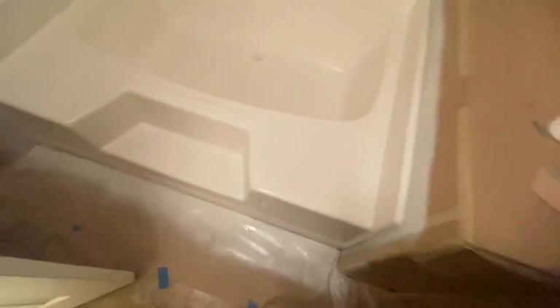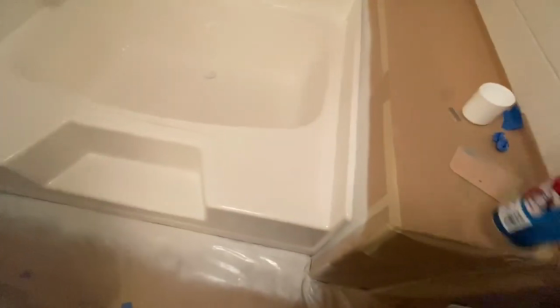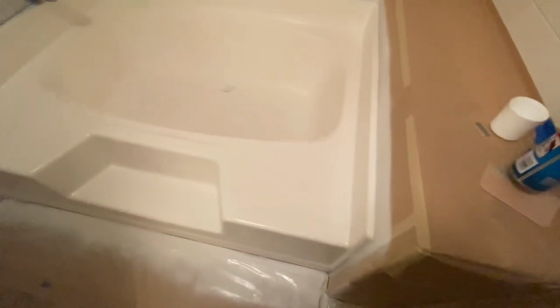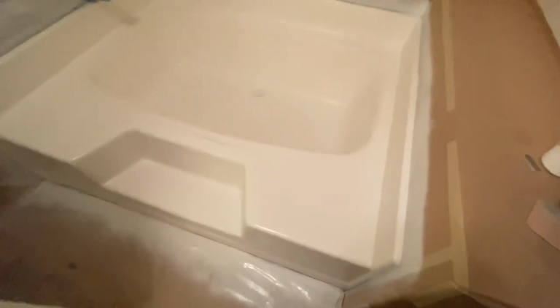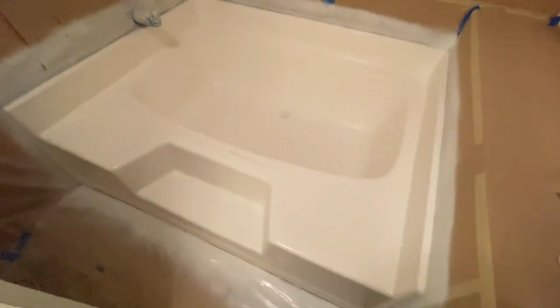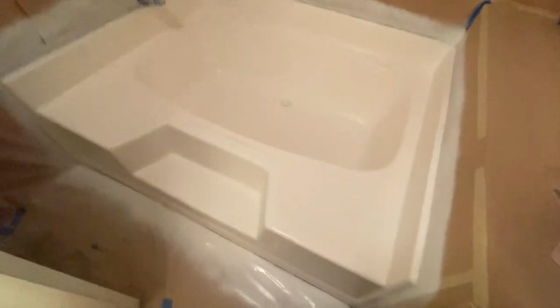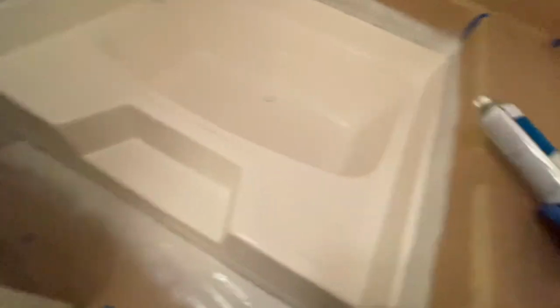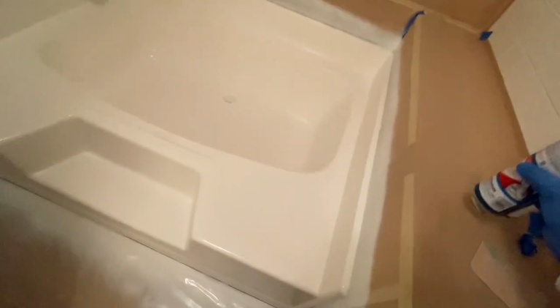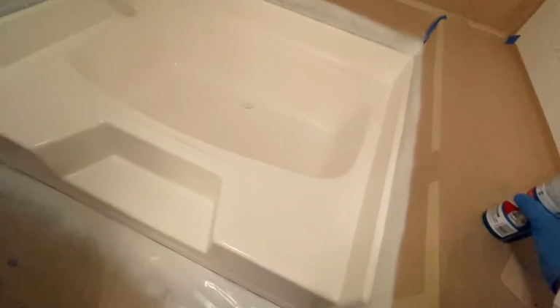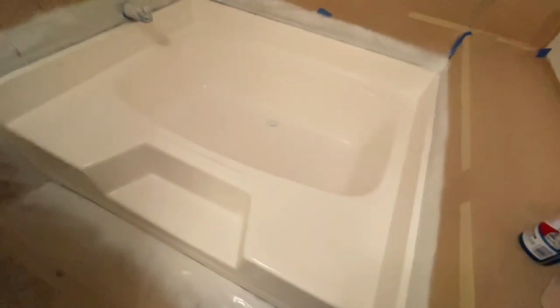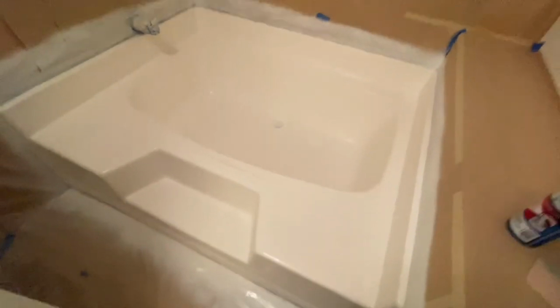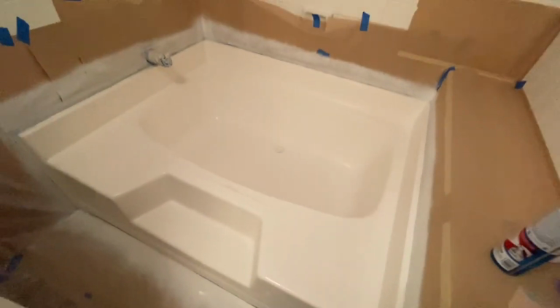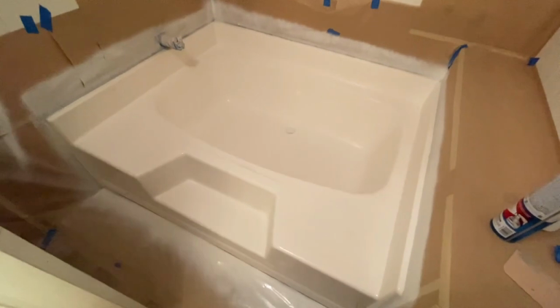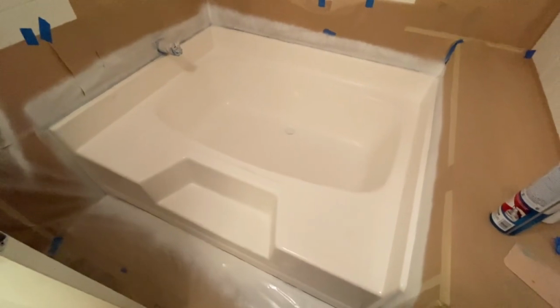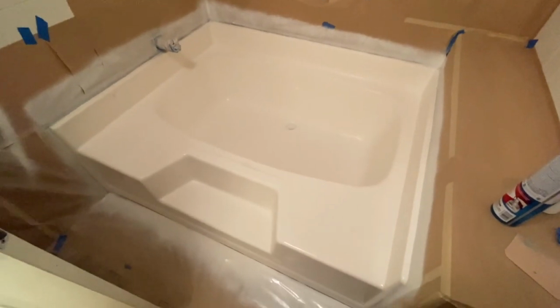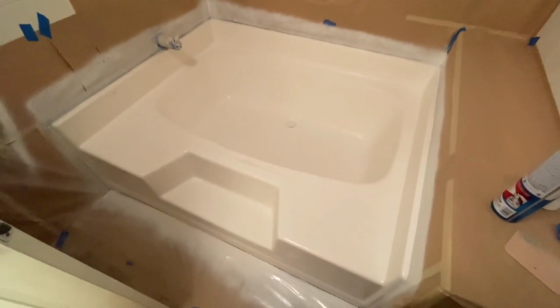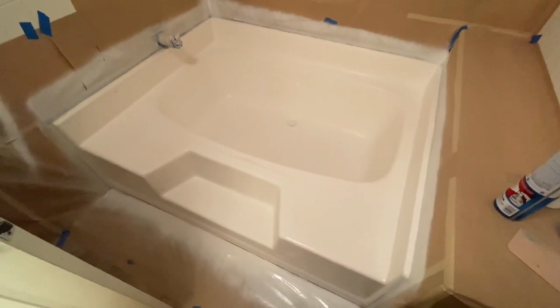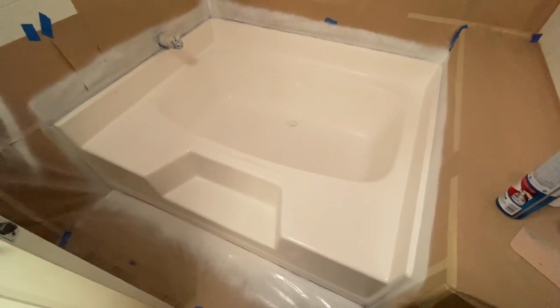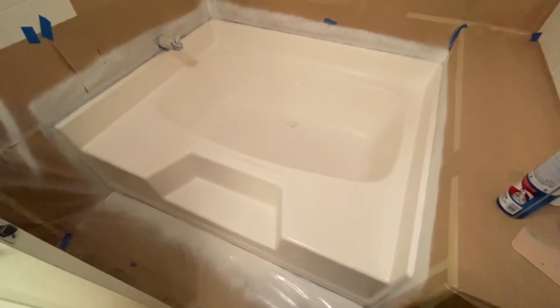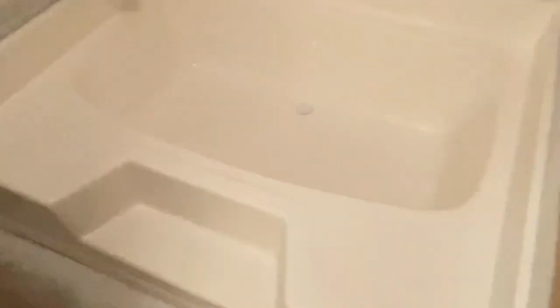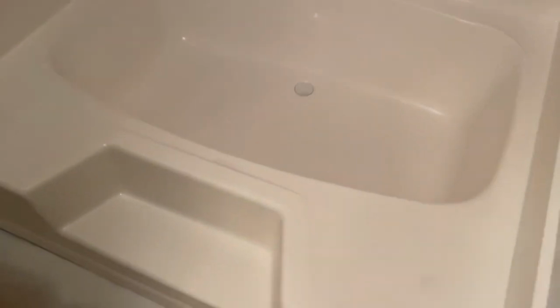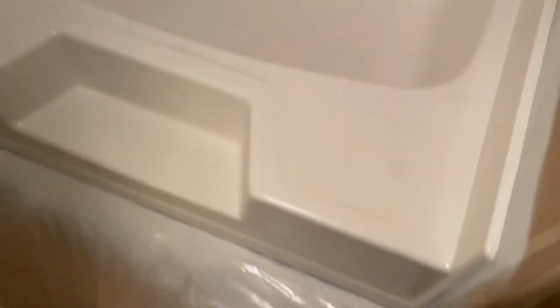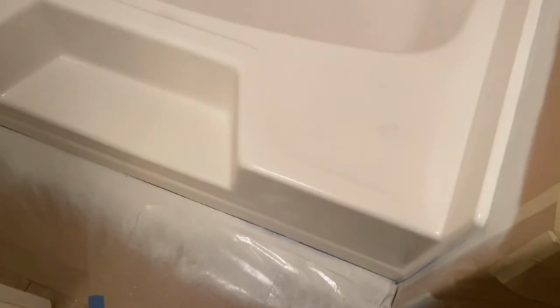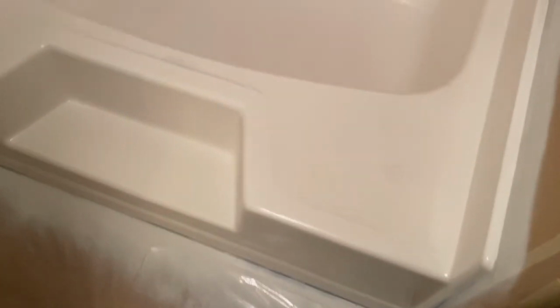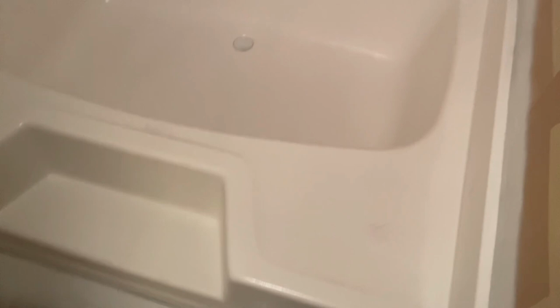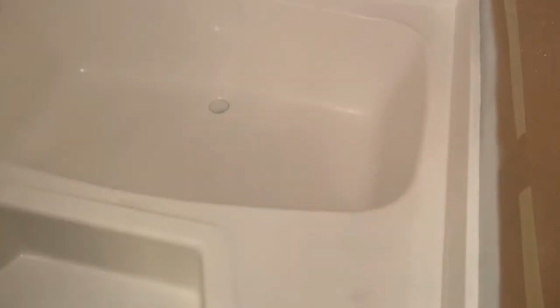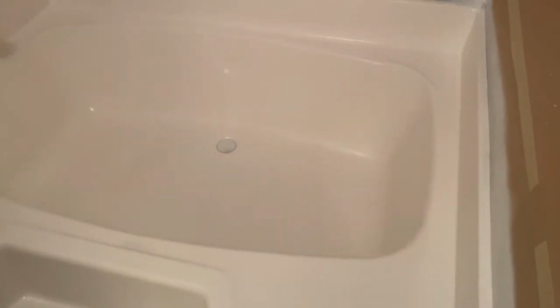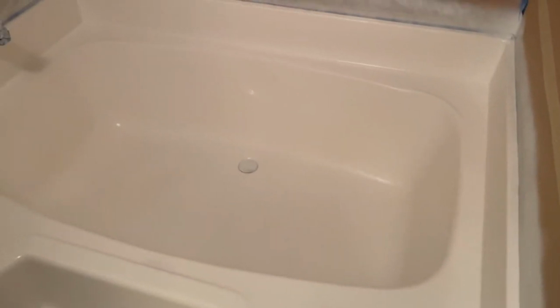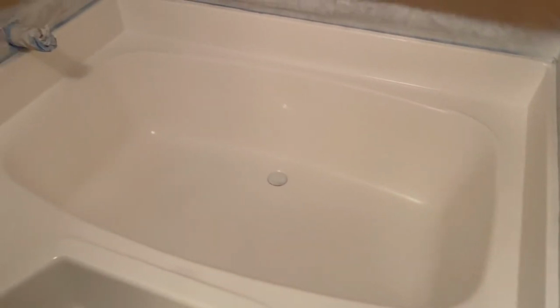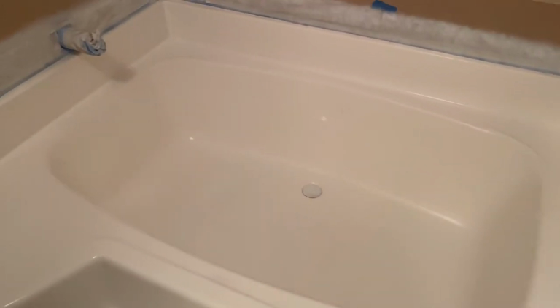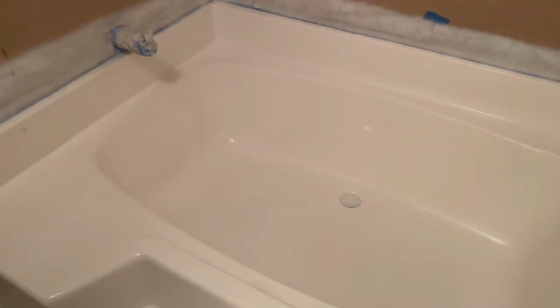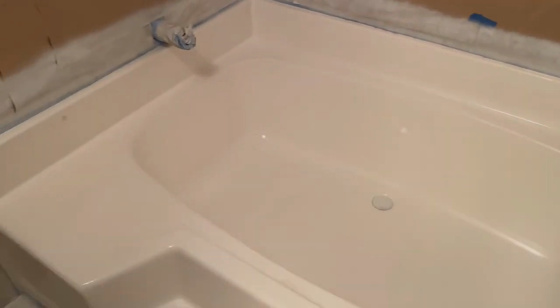So there you have it — the Zinsser 1-2-3 primer coating on a bathtub before reglazing. And then I'll show you a couple clips of the bathtub once it was reglazed.